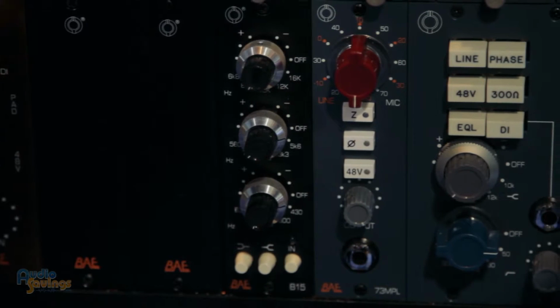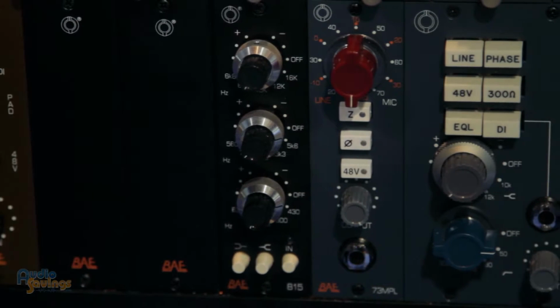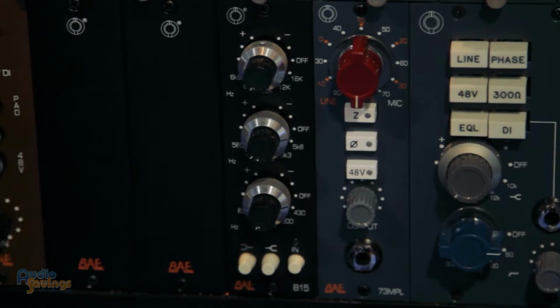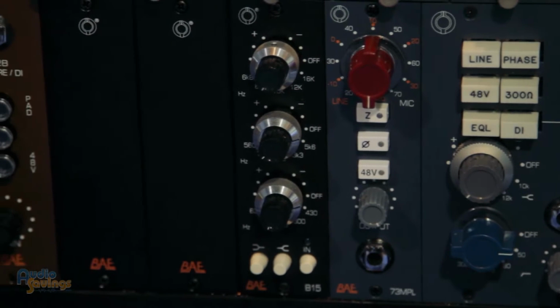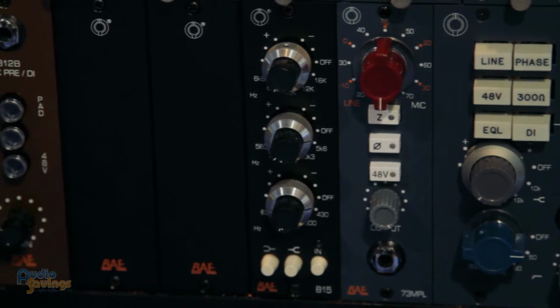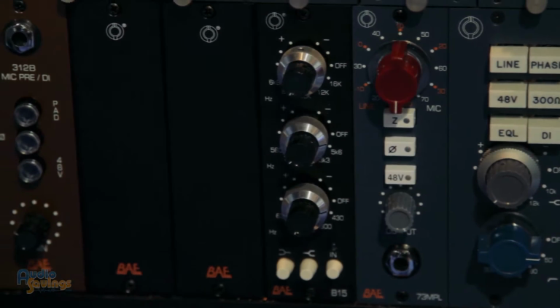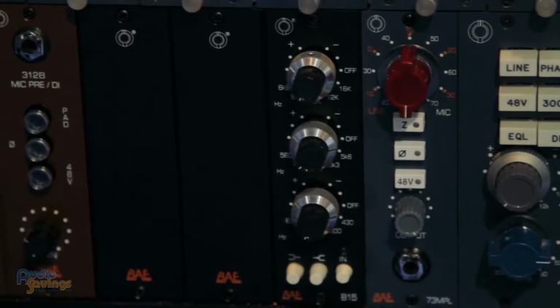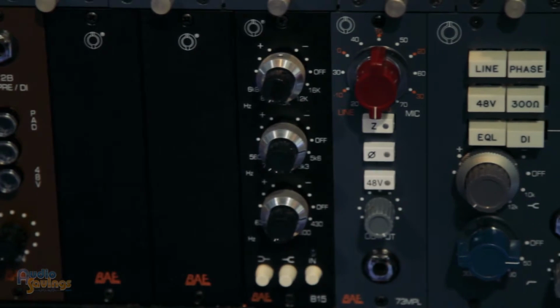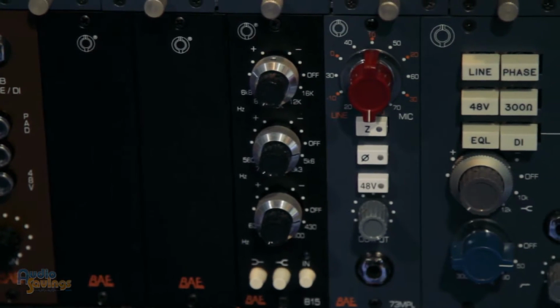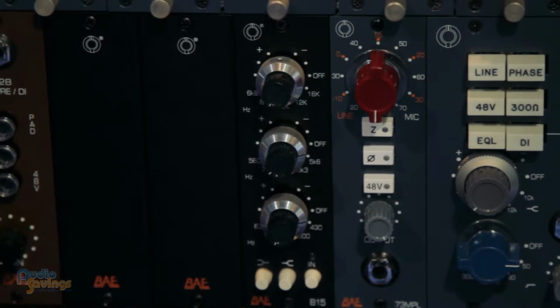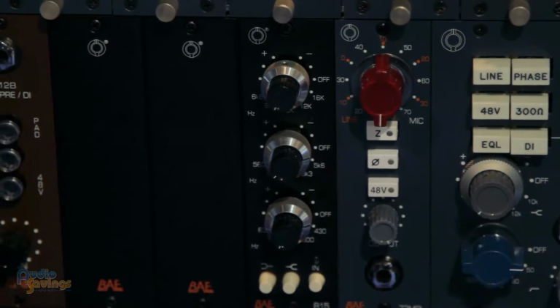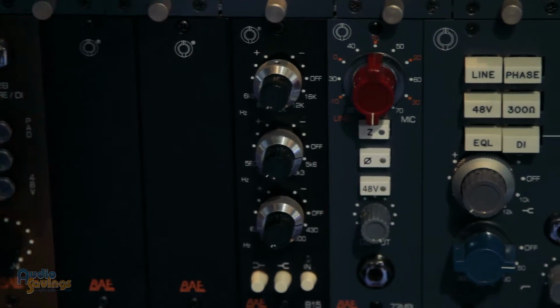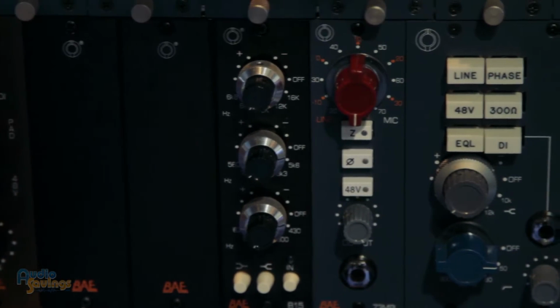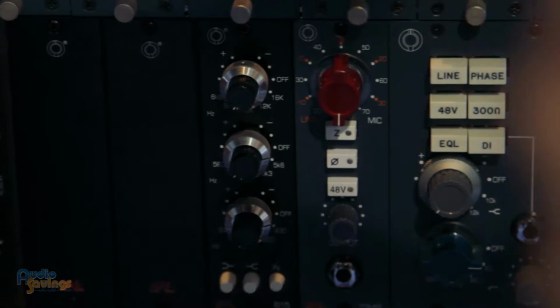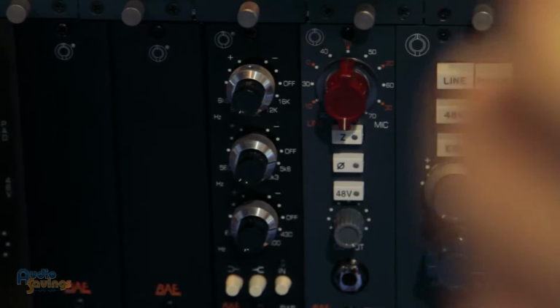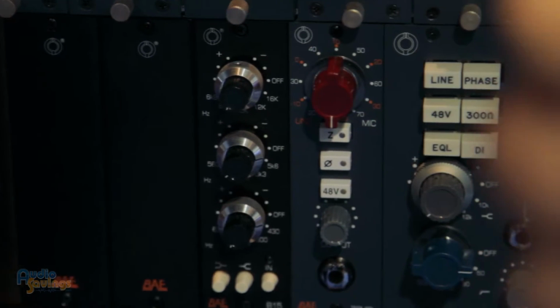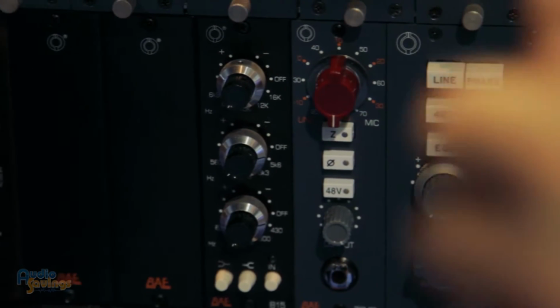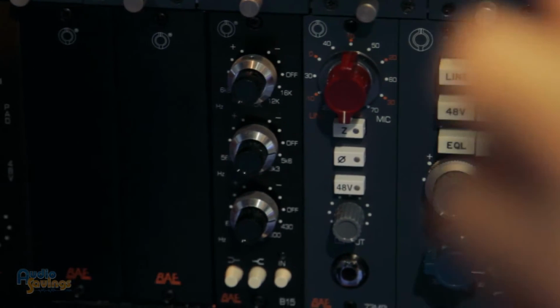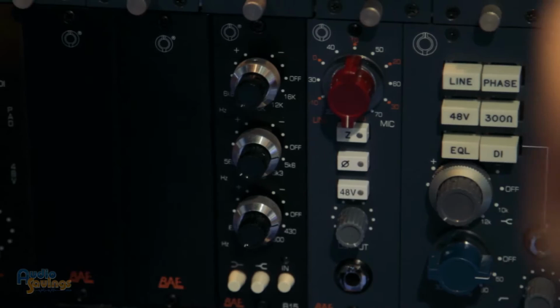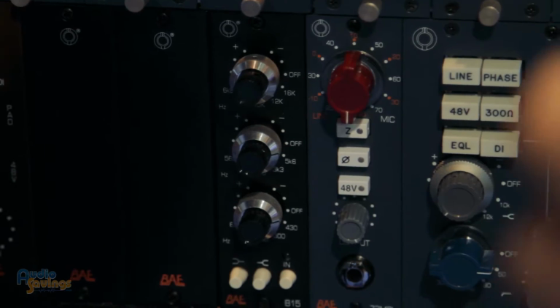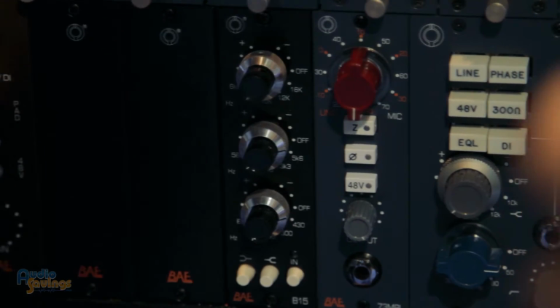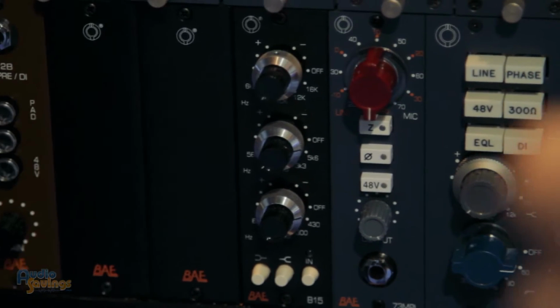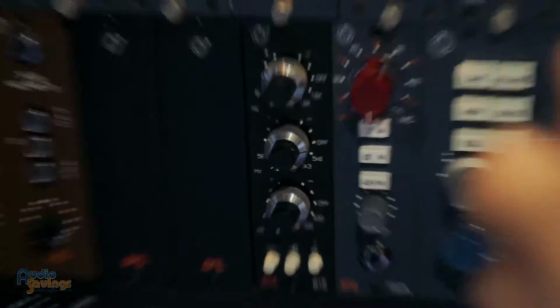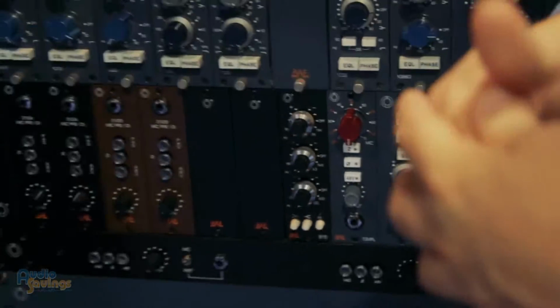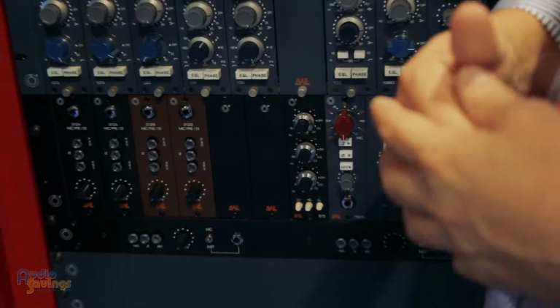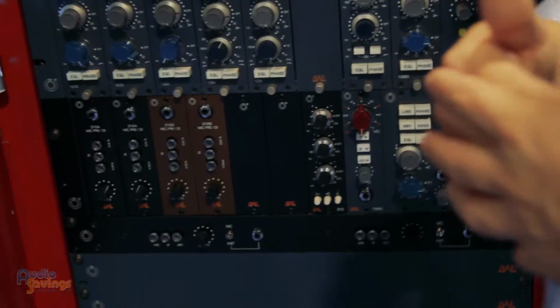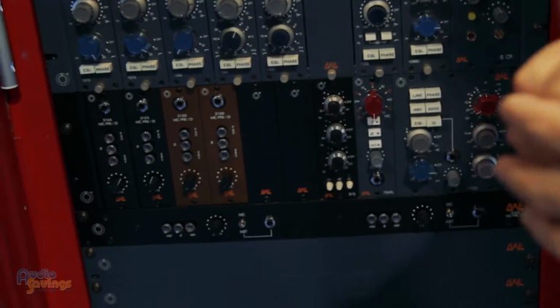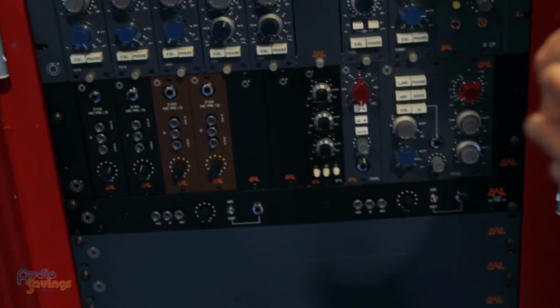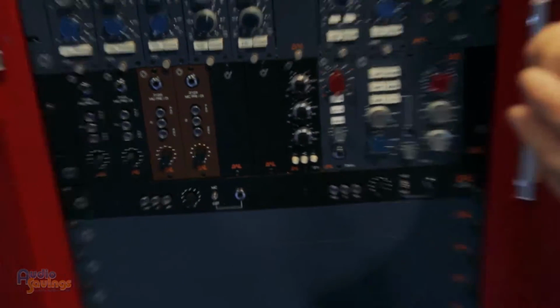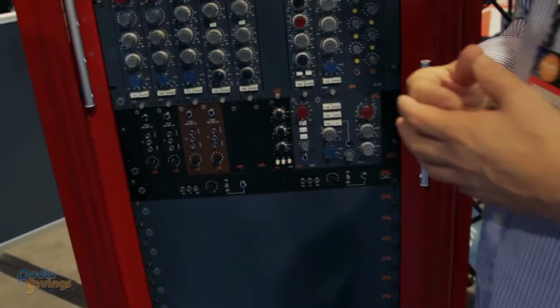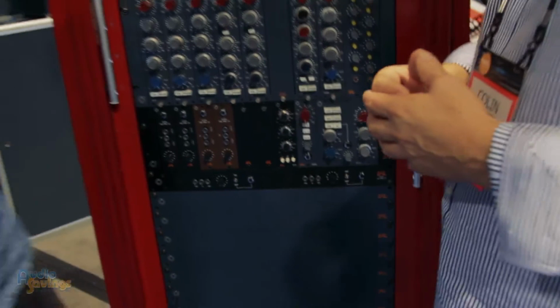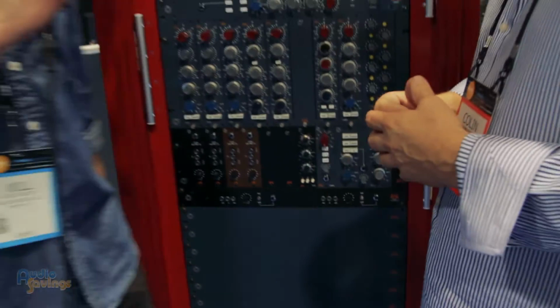That's great. In 500 series, this will jump right in your lunchbox, correct? And we have a bunch of different lunchboxes for you. Good to know — you're going to get that BAE sound.